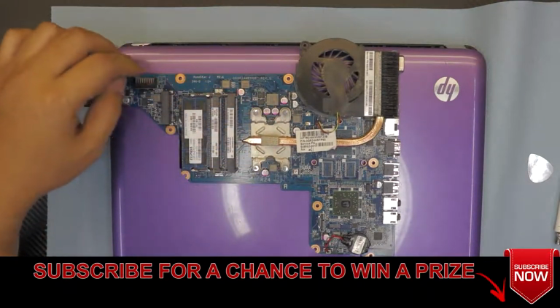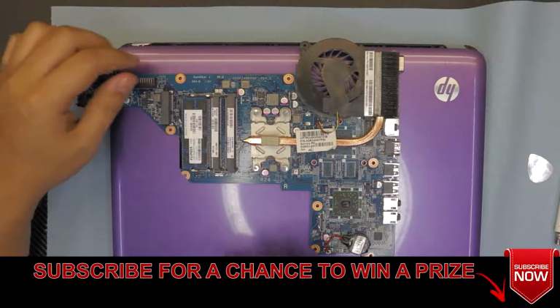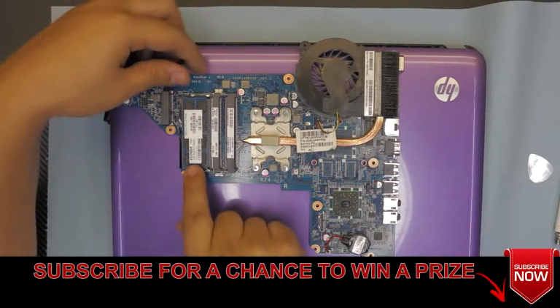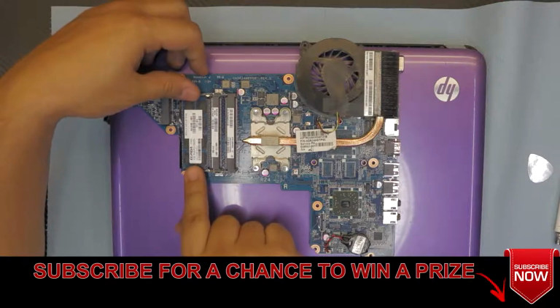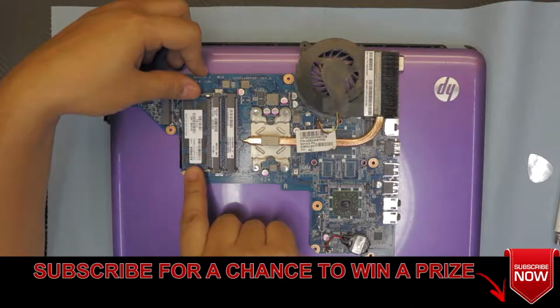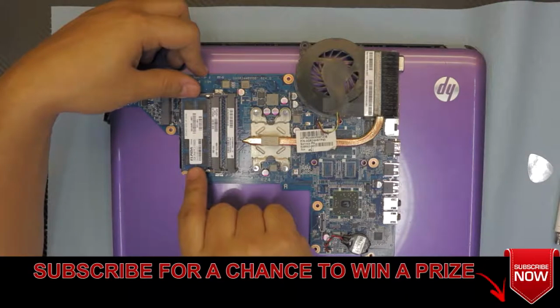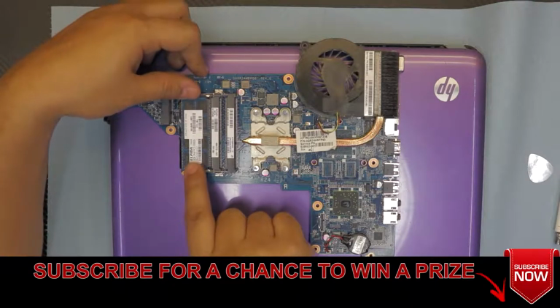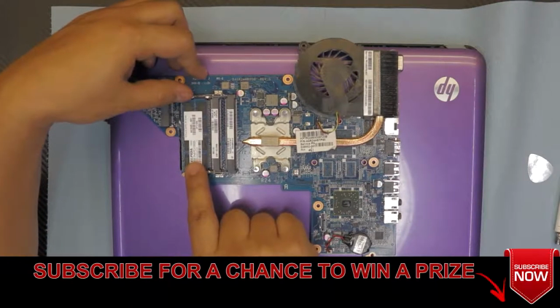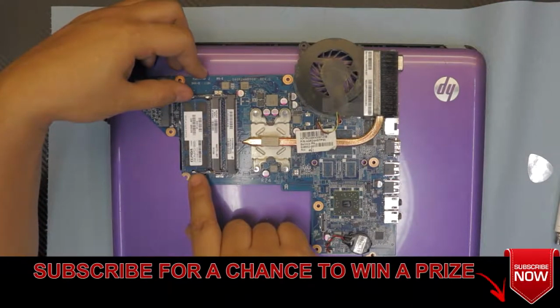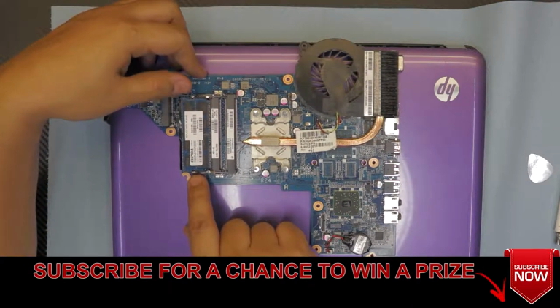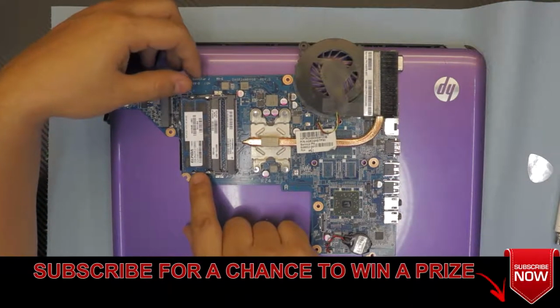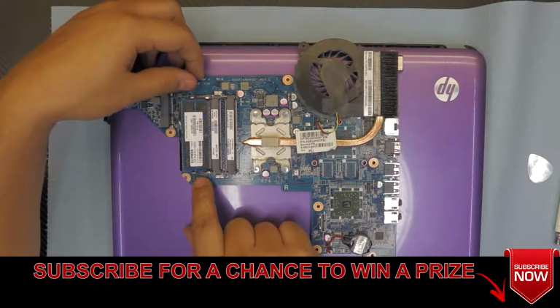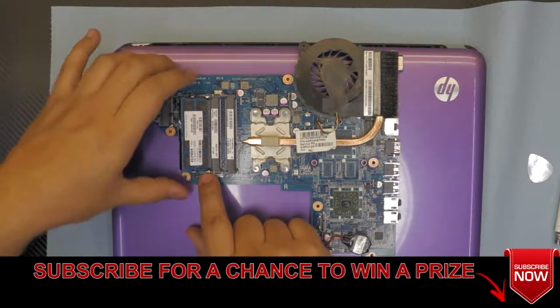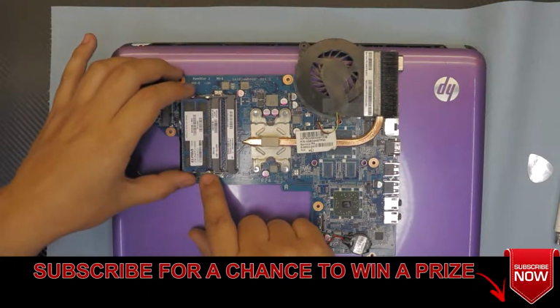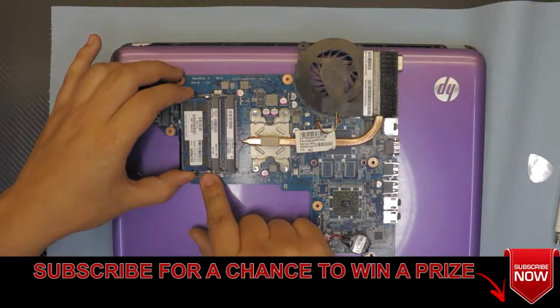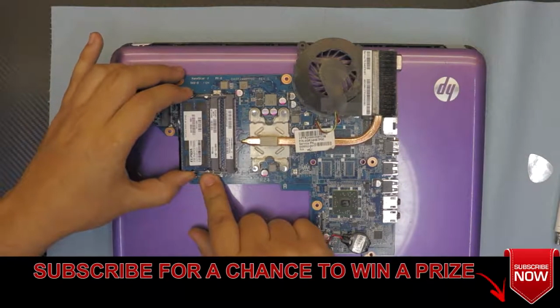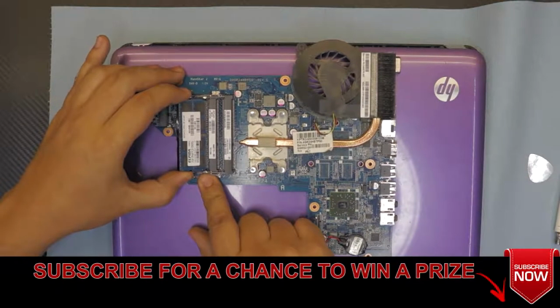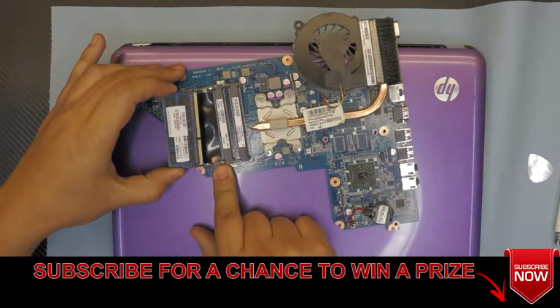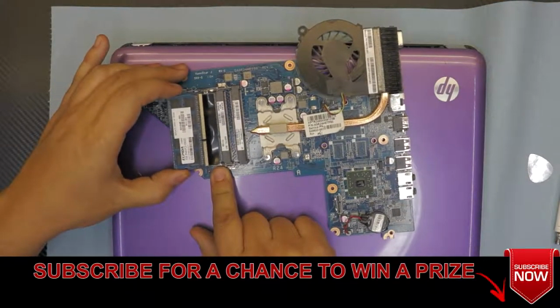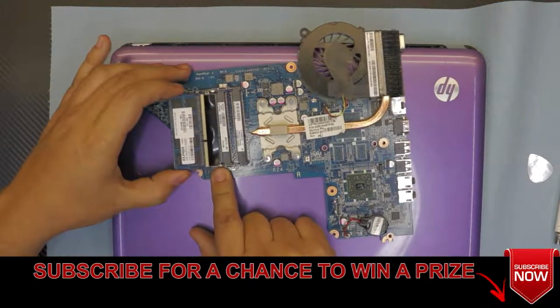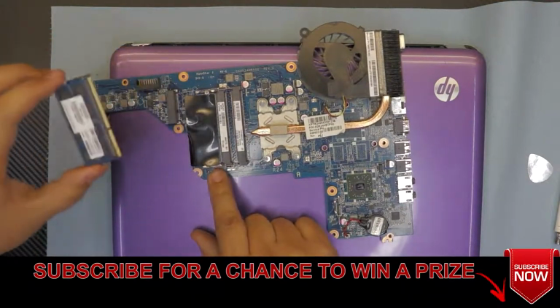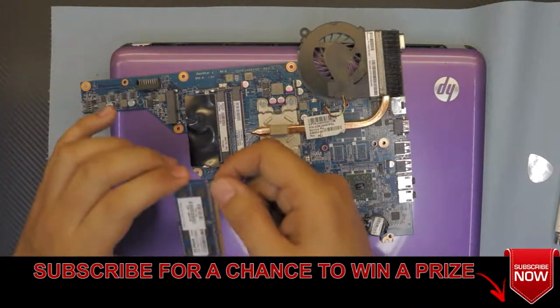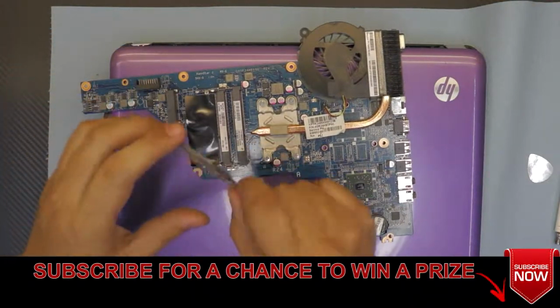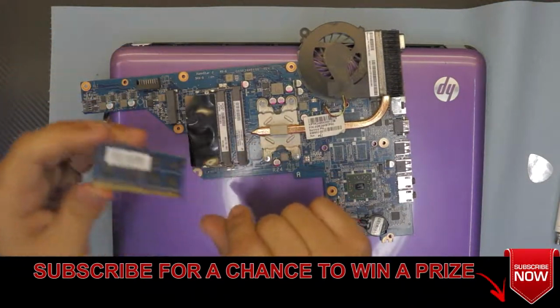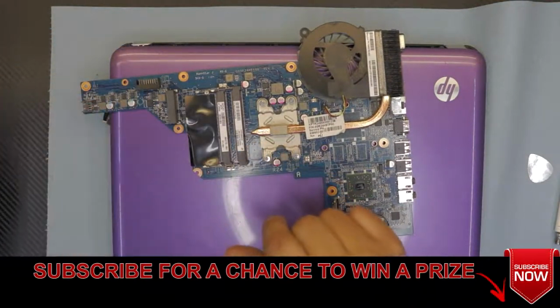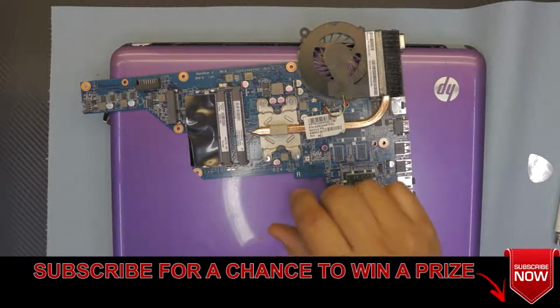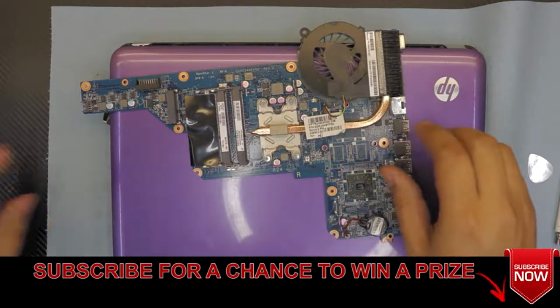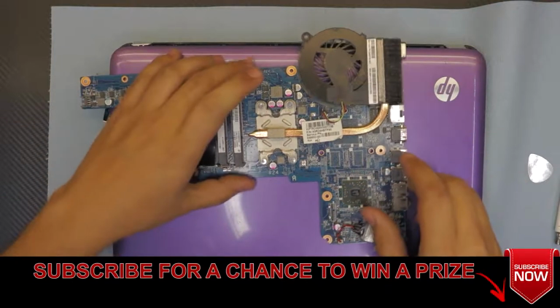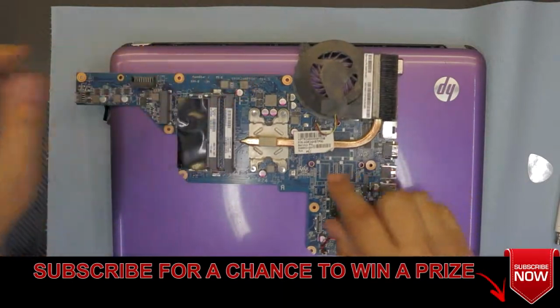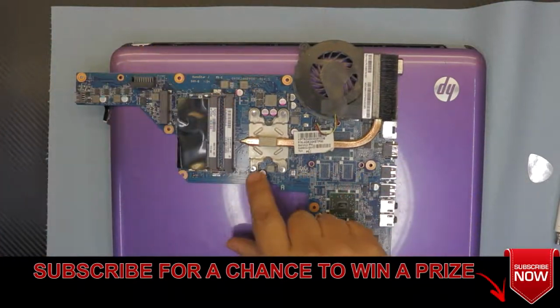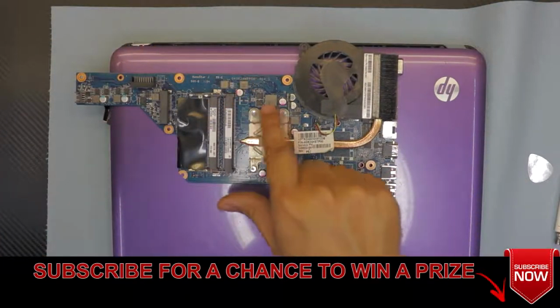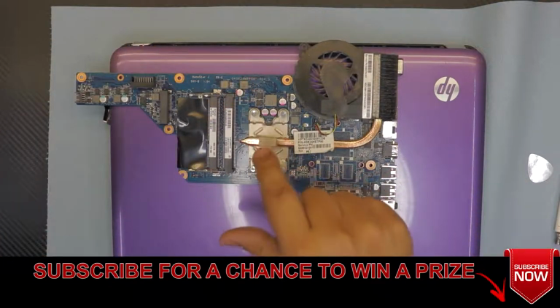If you want, you can also go ahead and remove the RAM by pulling the two clips sideways. At a 45-degree angle, just pull it out — you can clean your RAM if you want. All right, let's go ahead and remove the heat sink.